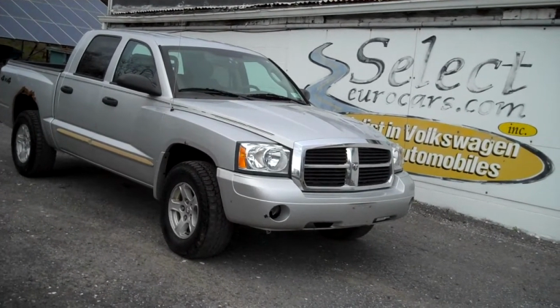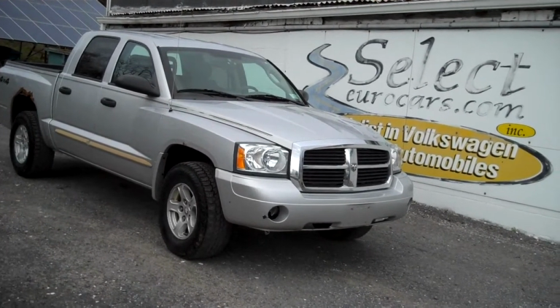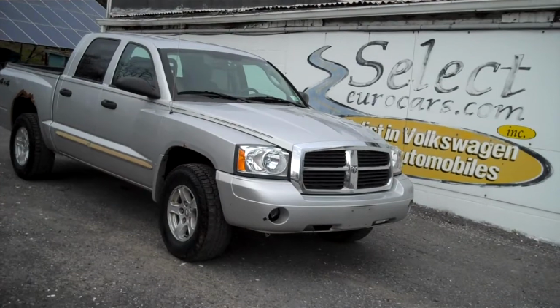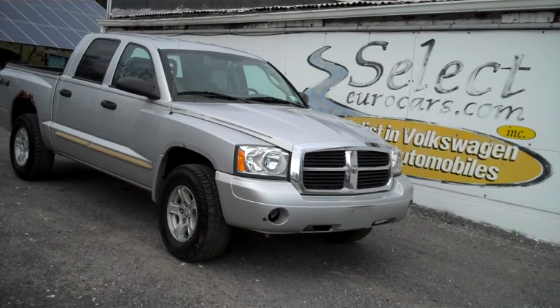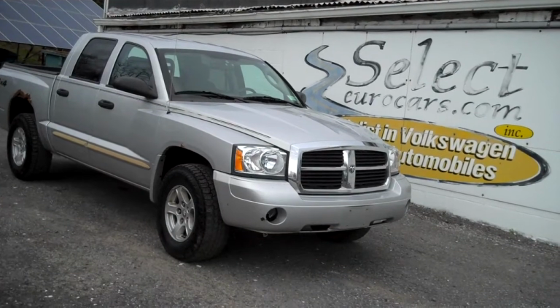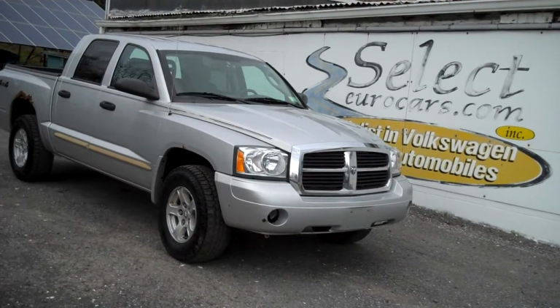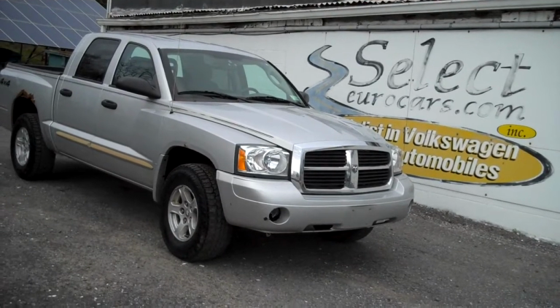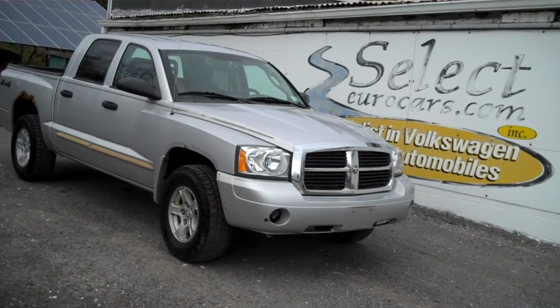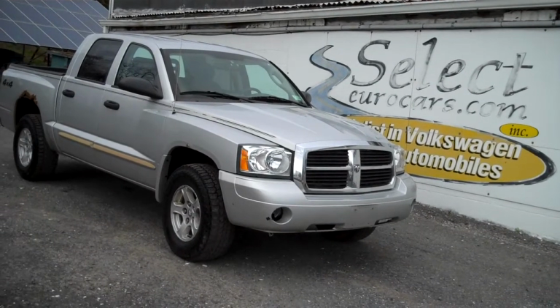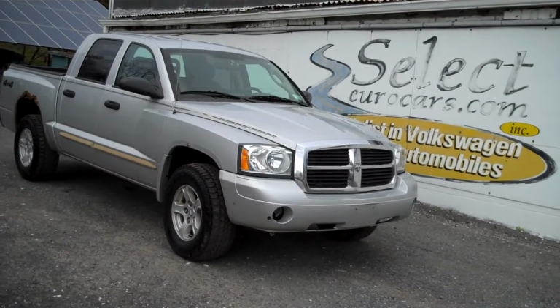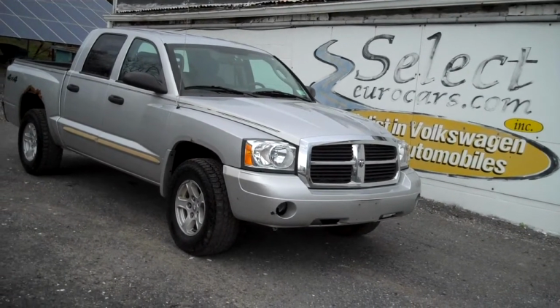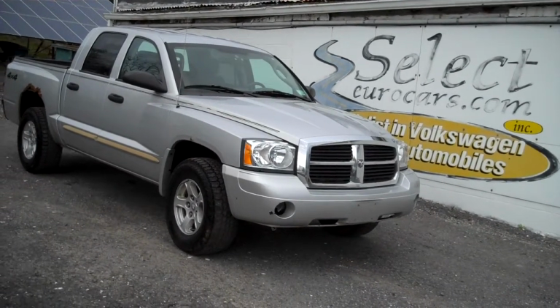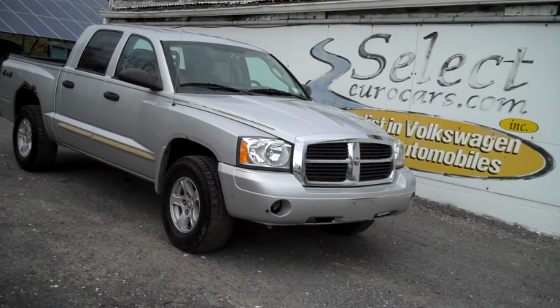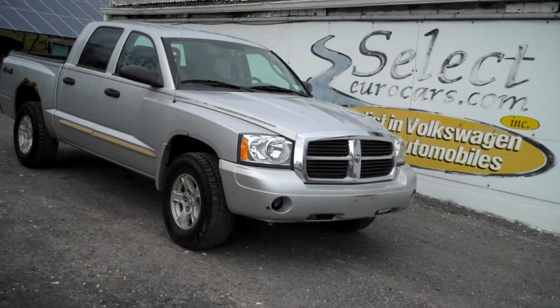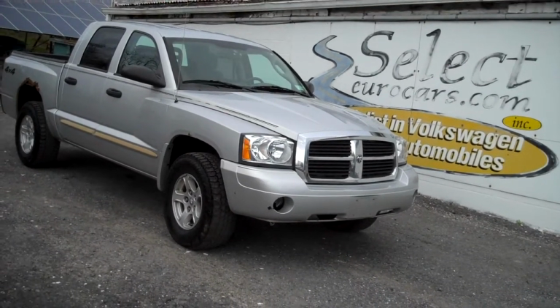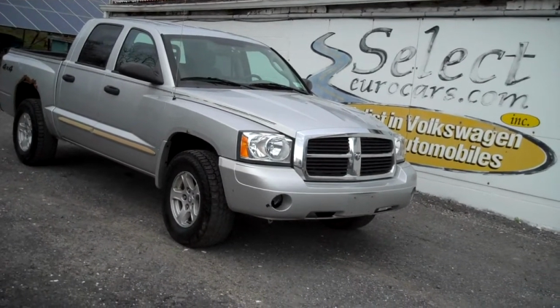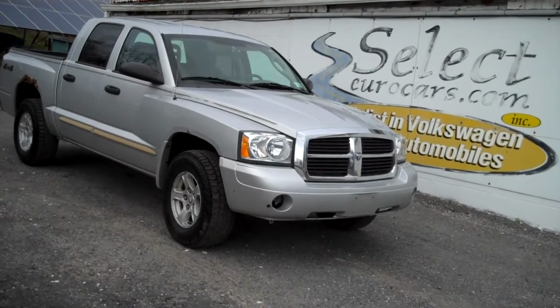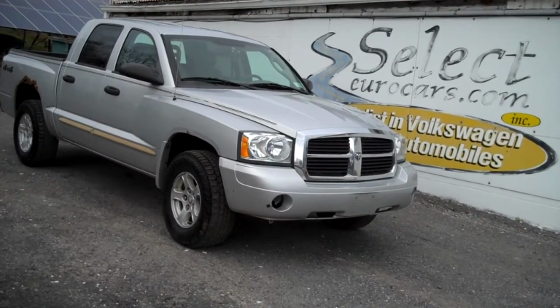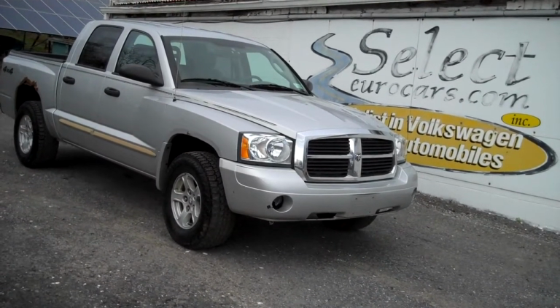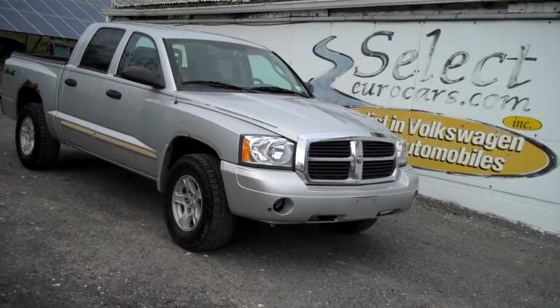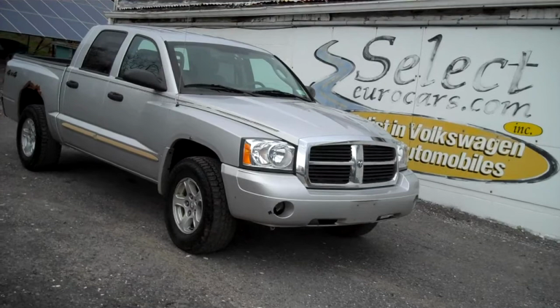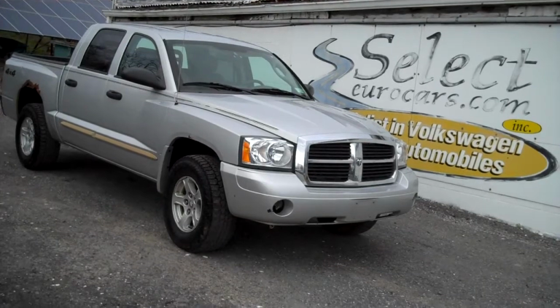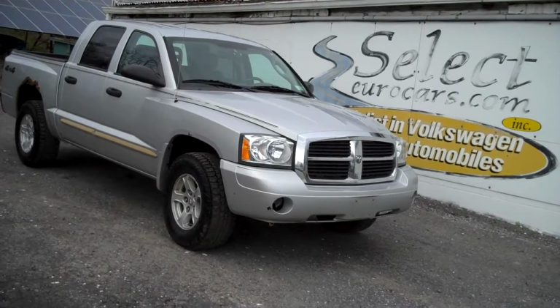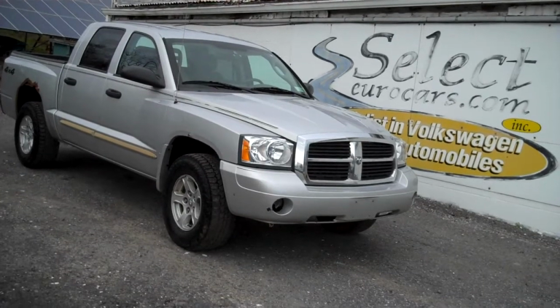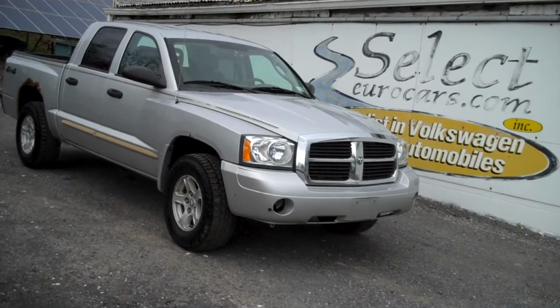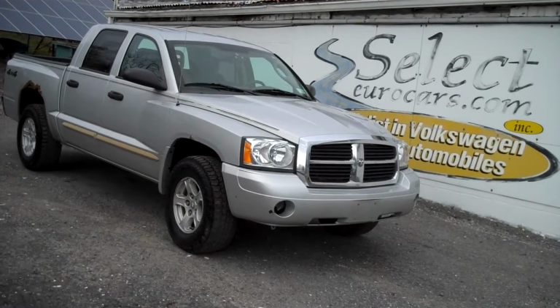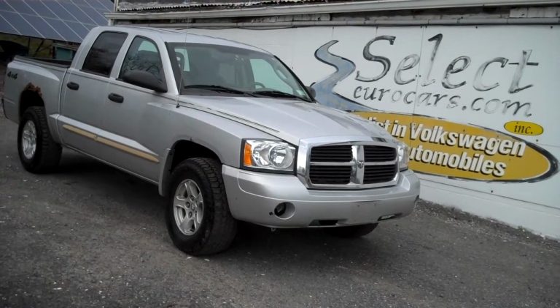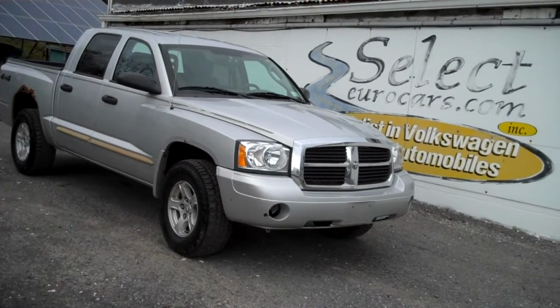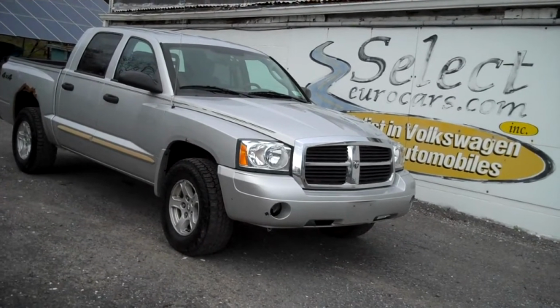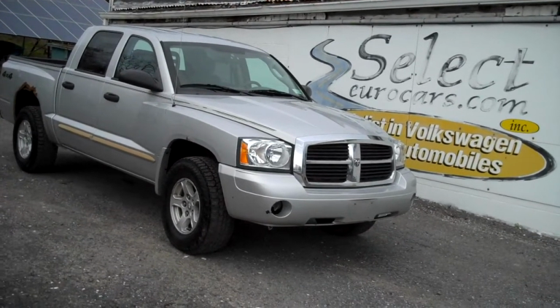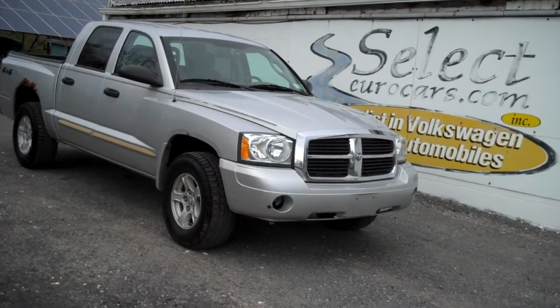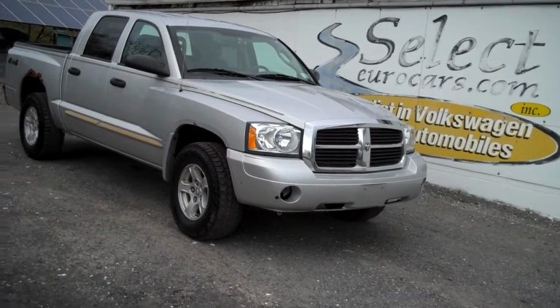Just traded and now available here at Select Eurocars, where we've specialized in Volkswagen Audi for over 41 years, and we're open 7 days a week.